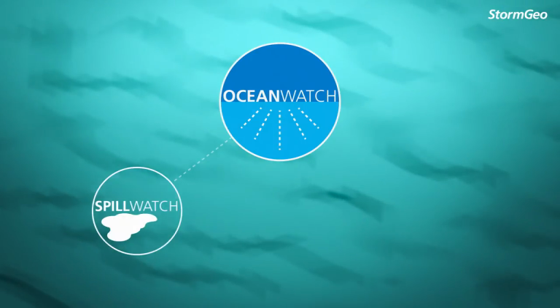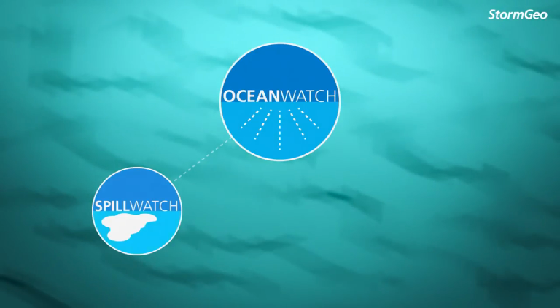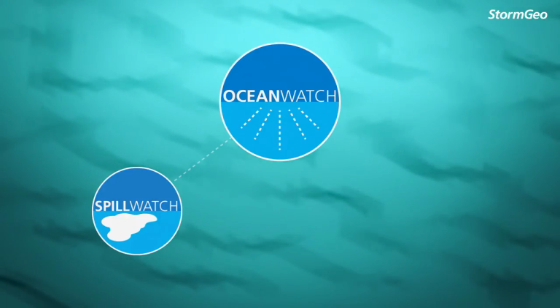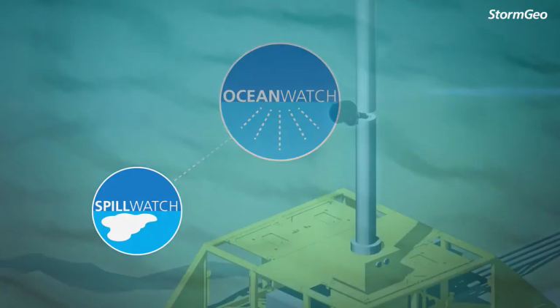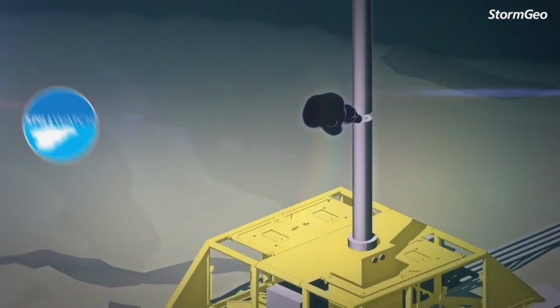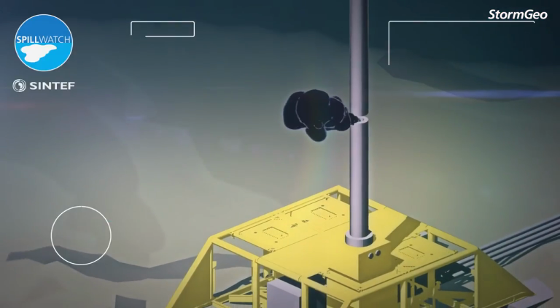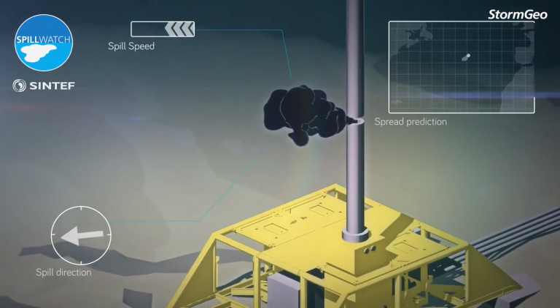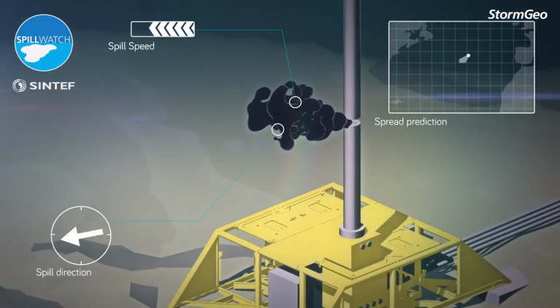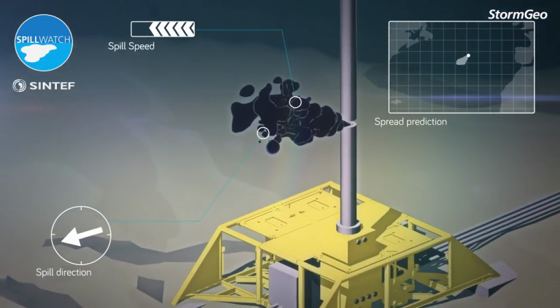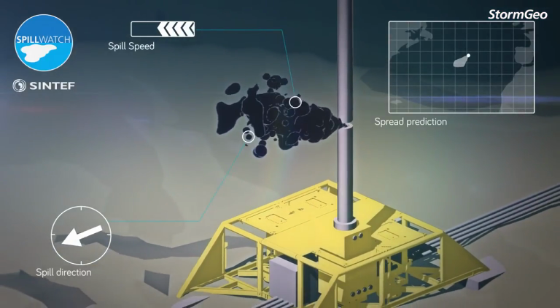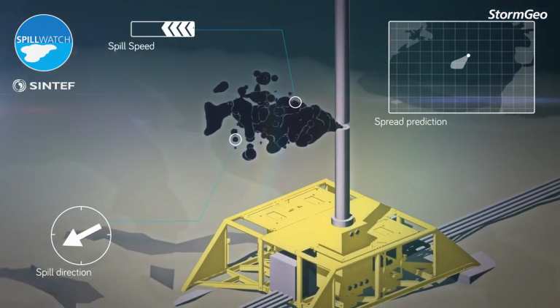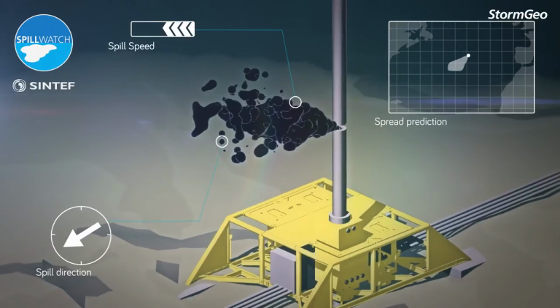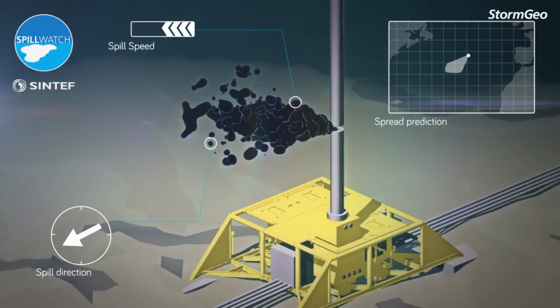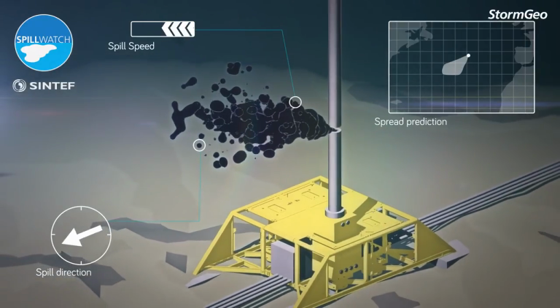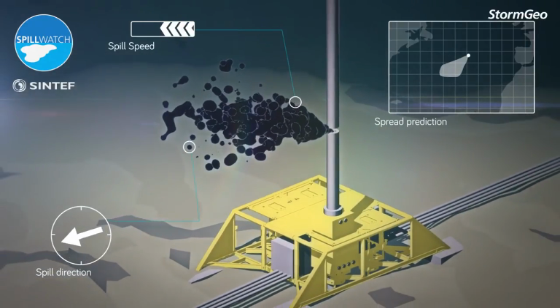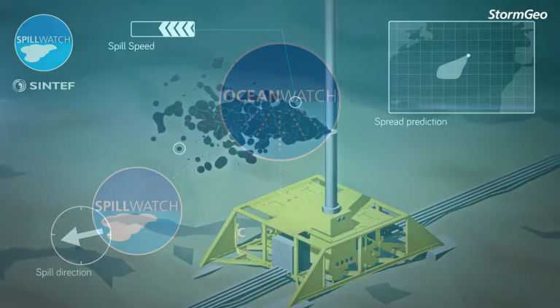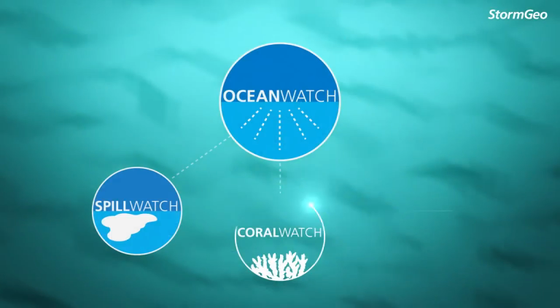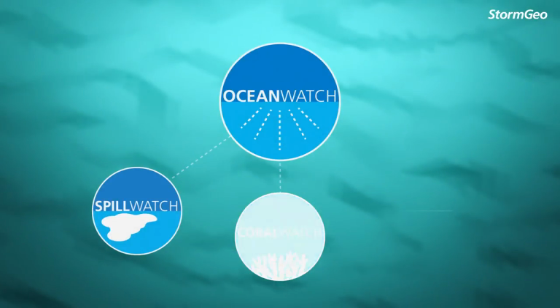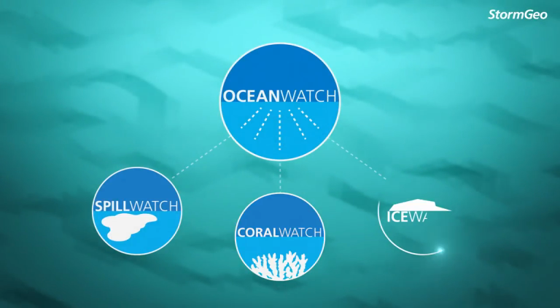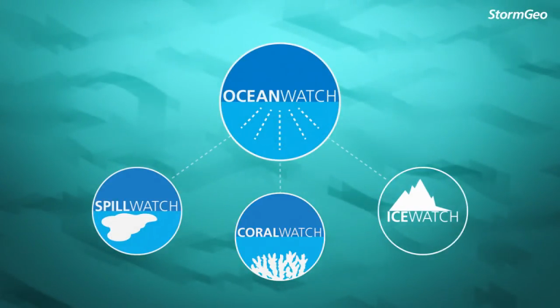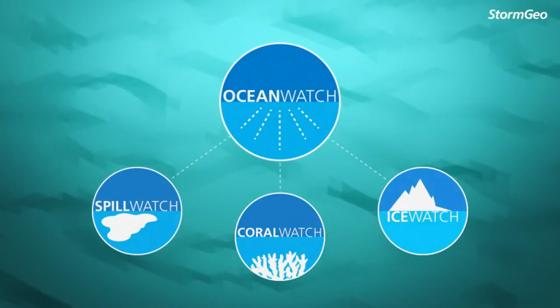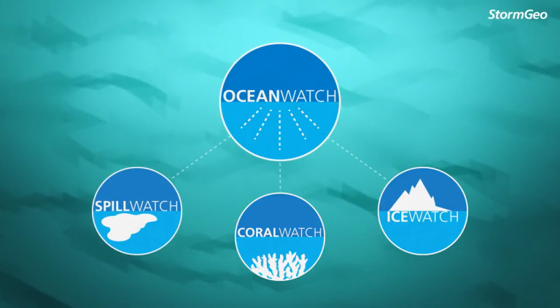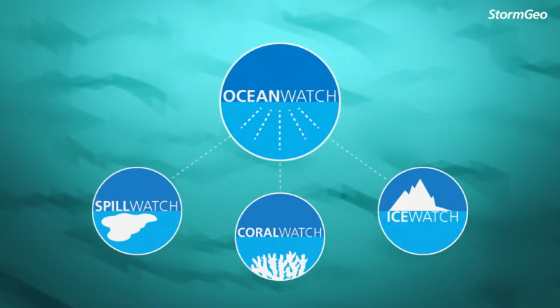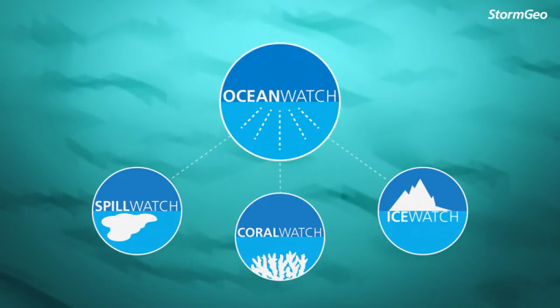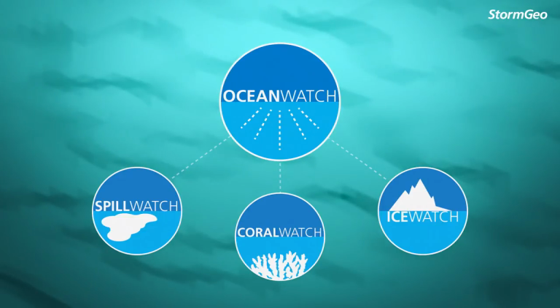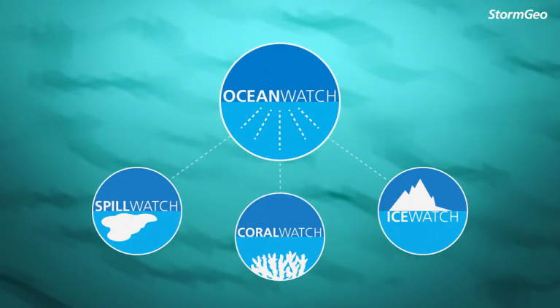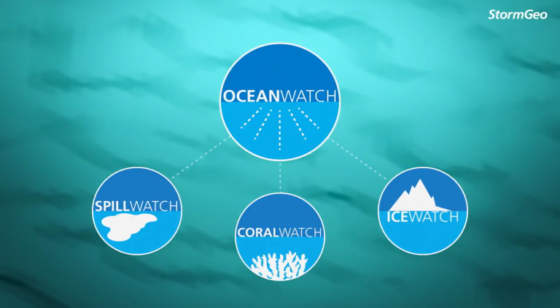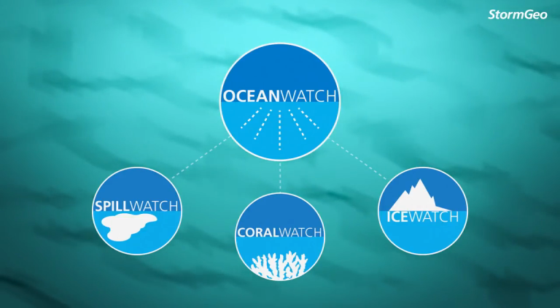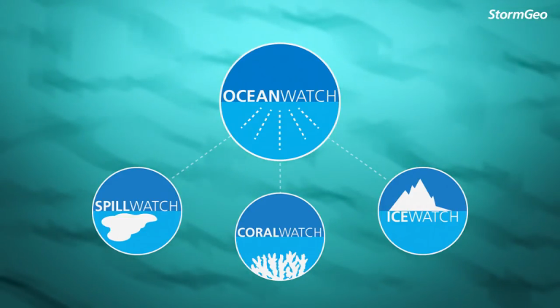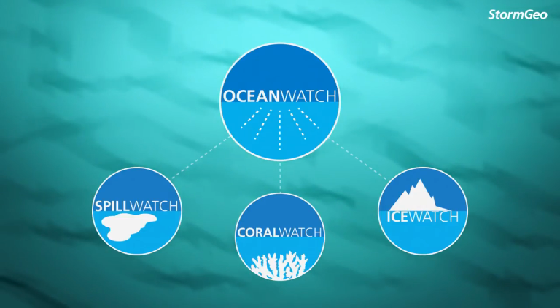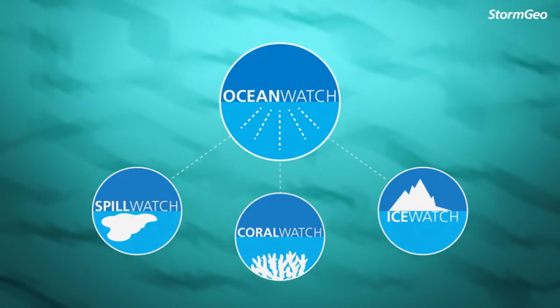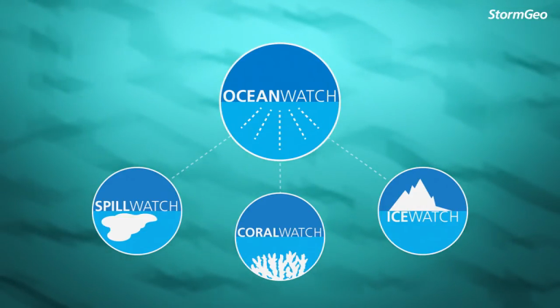Spill Watch uses highly reliable models, simulation tools and sensors to predict the effects of an accidental release of oil. Coral Watch and Ice Watch monitor and improve the safety of operations in coral regions and arctic conditions.